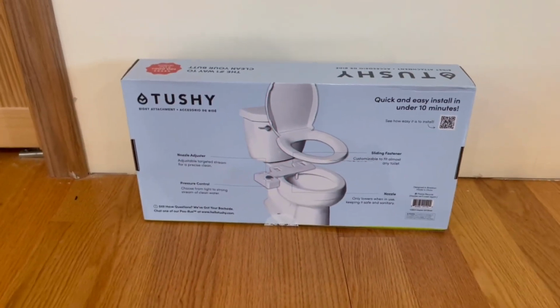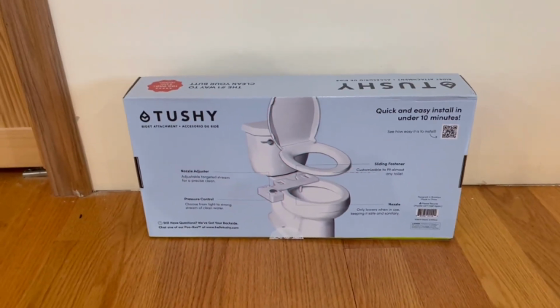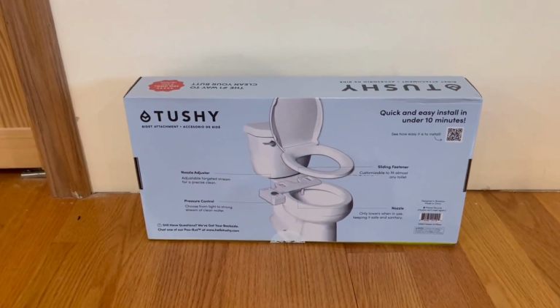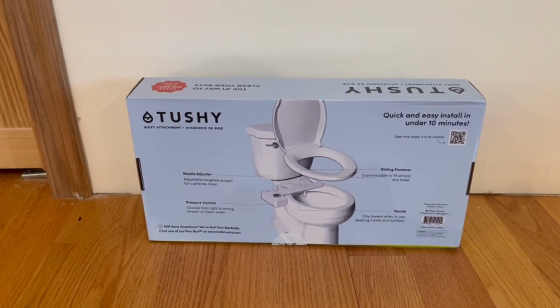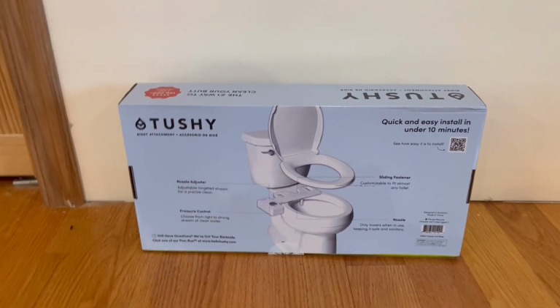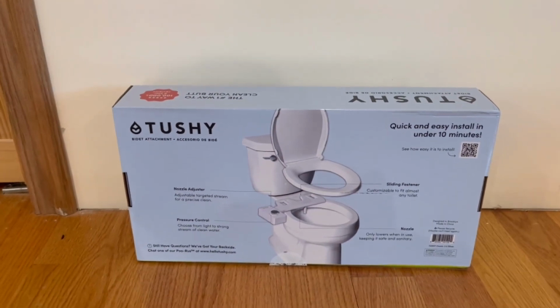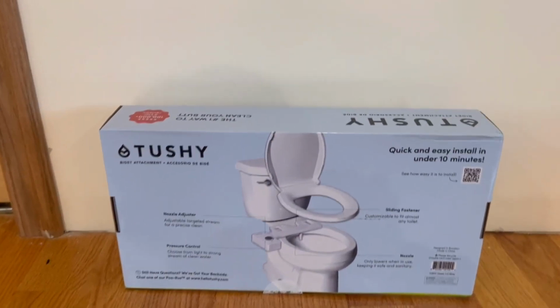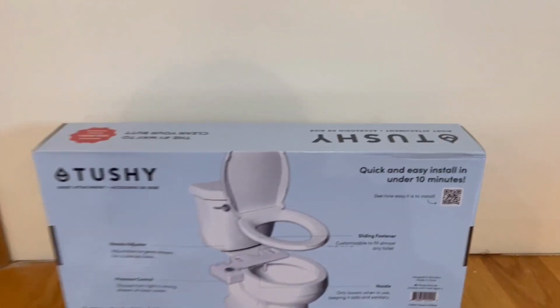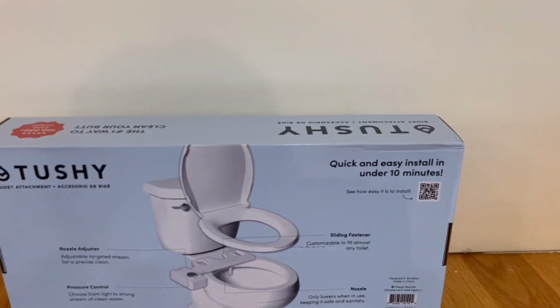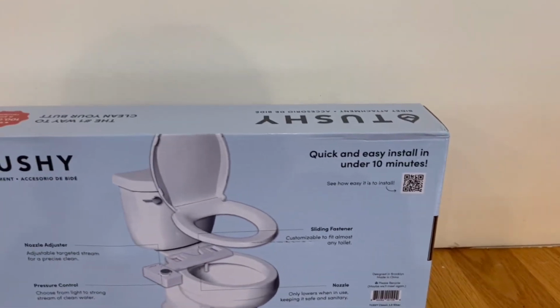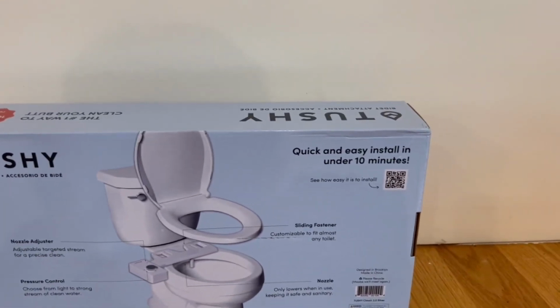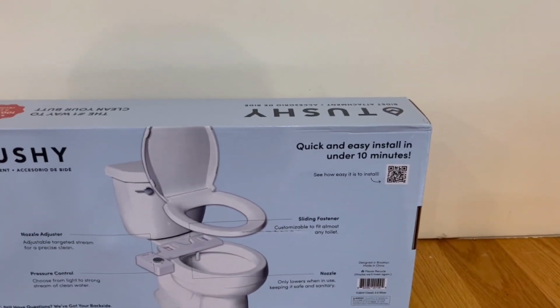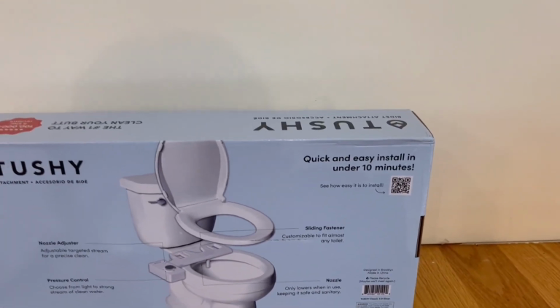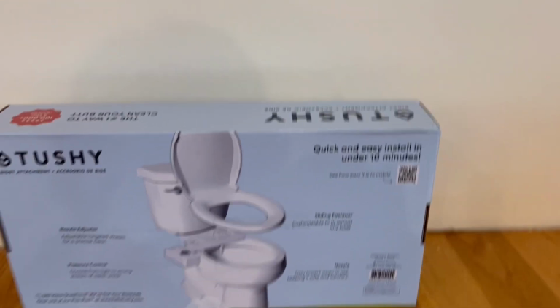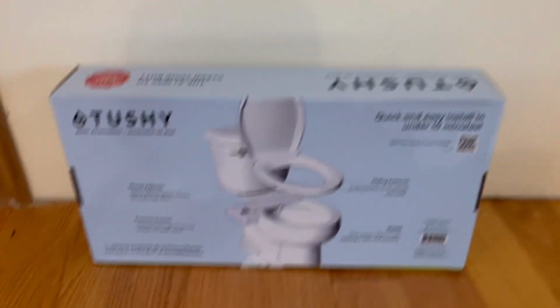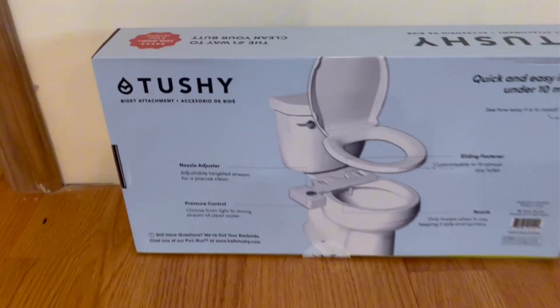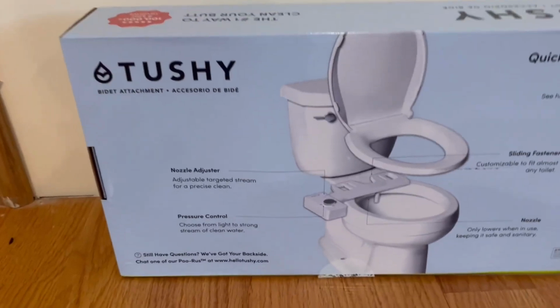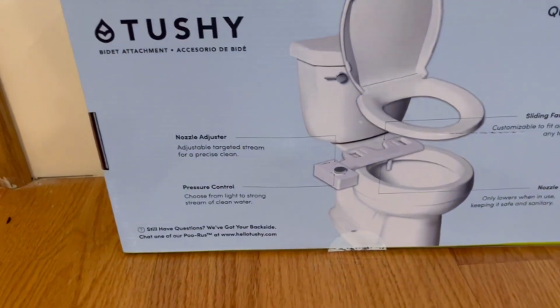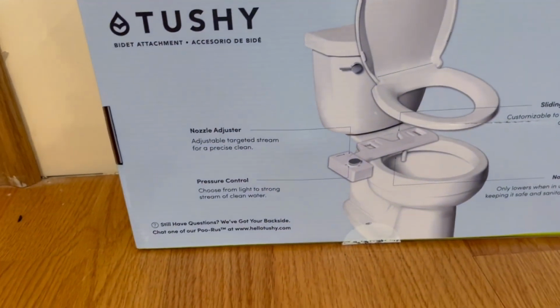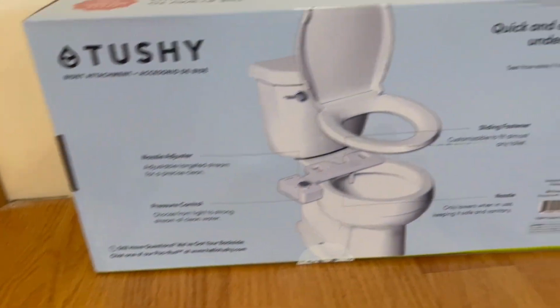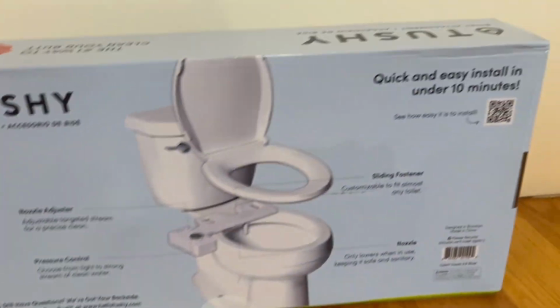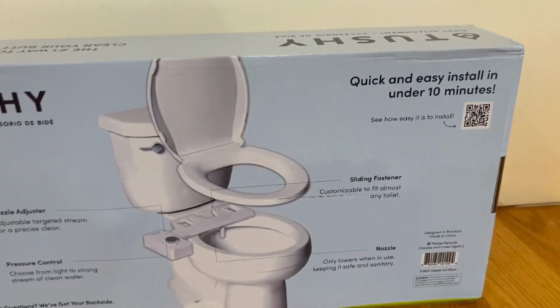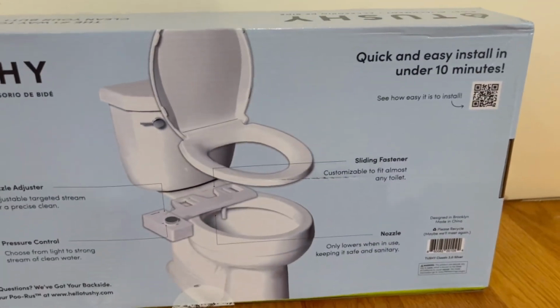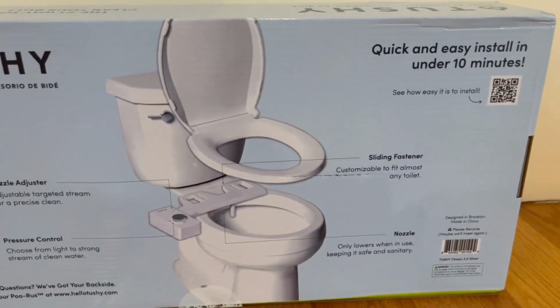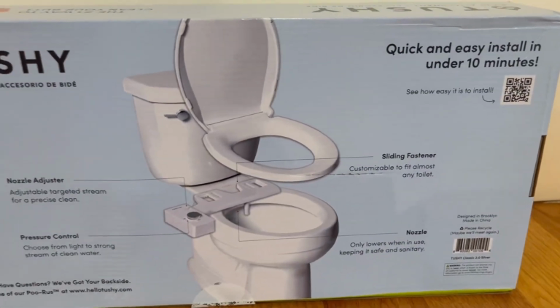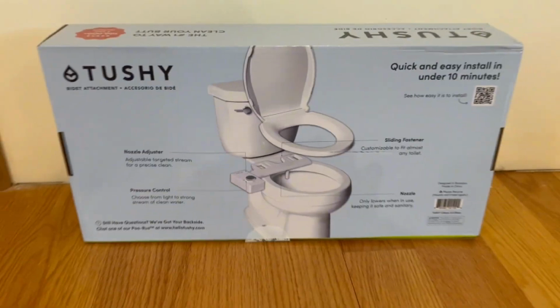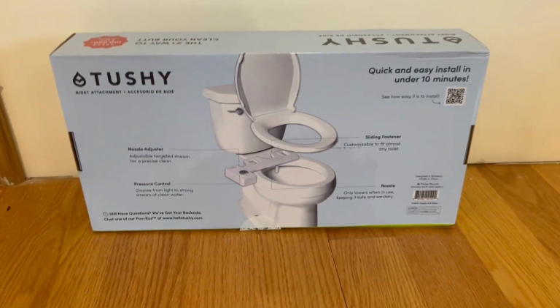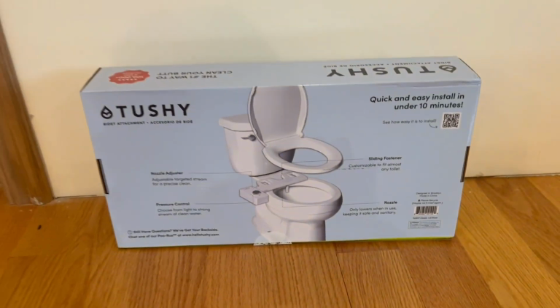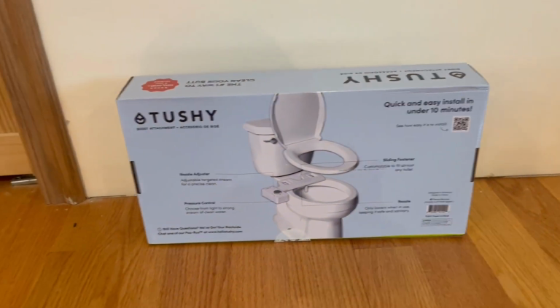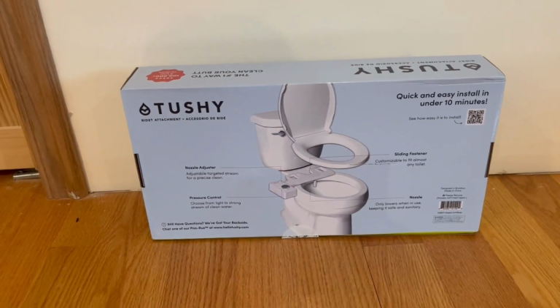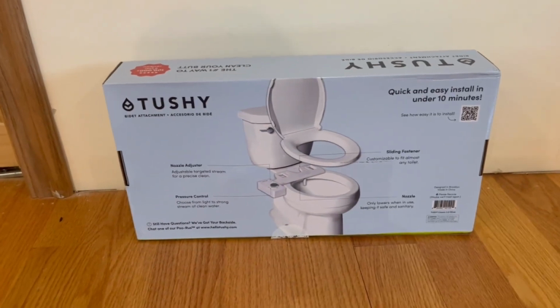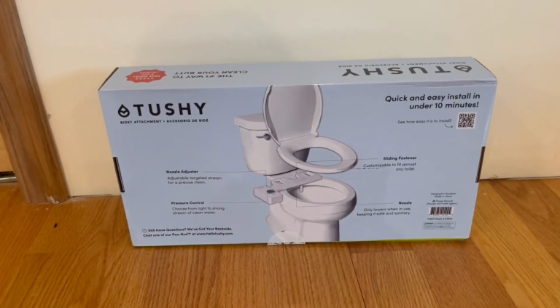On the back we have a lot more information about it. It tells us it has a quick and easy install in under 10 minutes, and it comes with a nozzle adjuster, pressure control, sliding fastener, and a nozzle. Now I'm going to go ahead and open it up and show you what's inside.